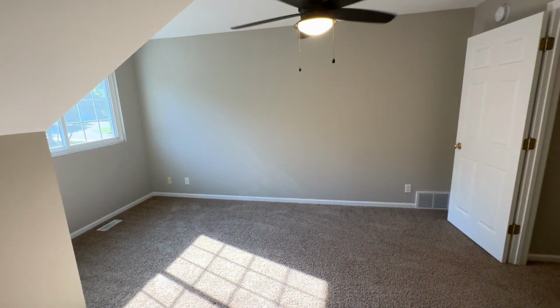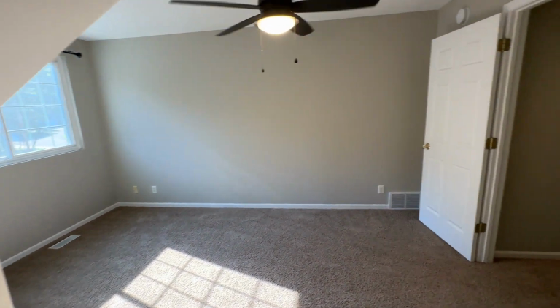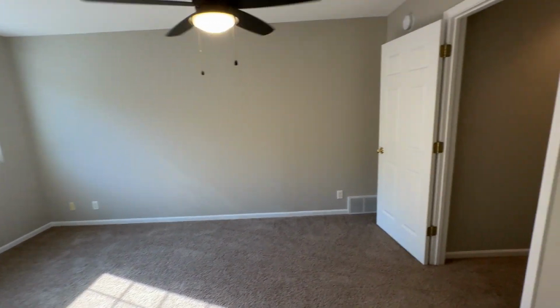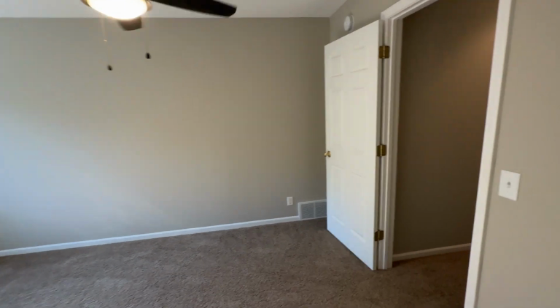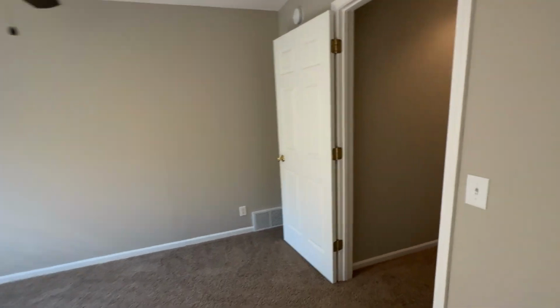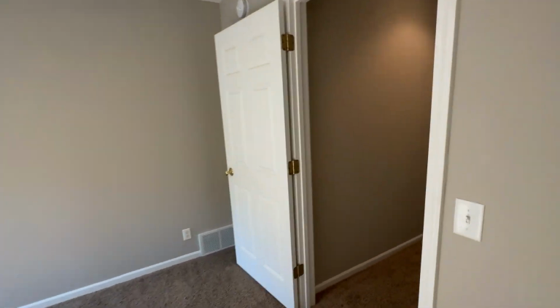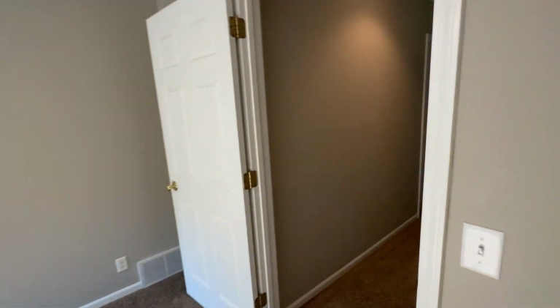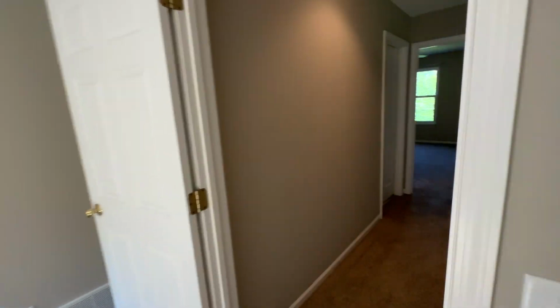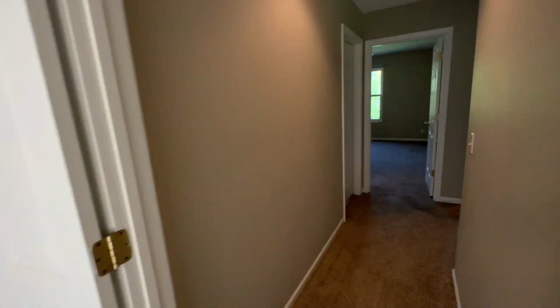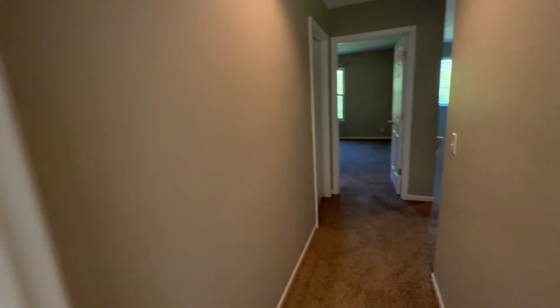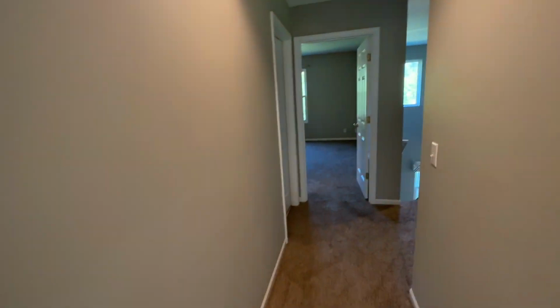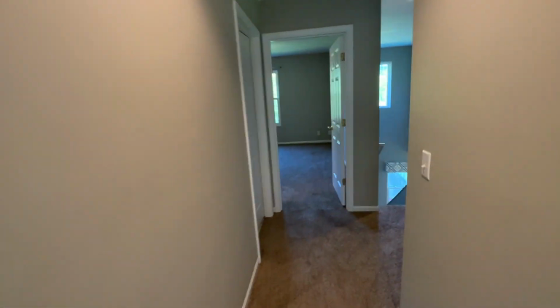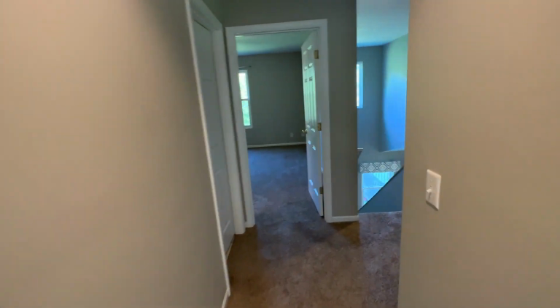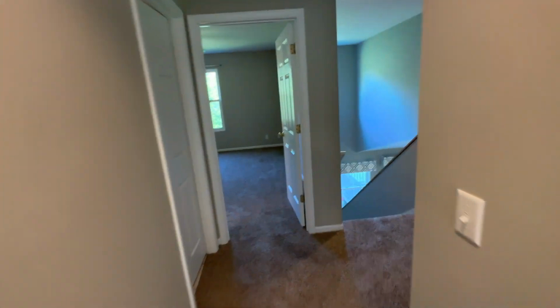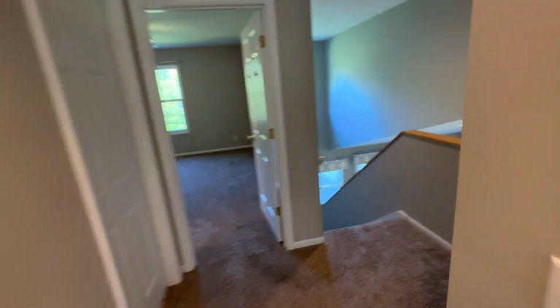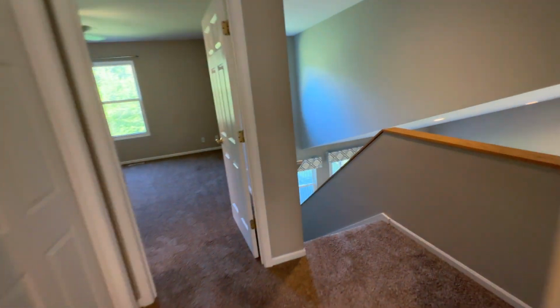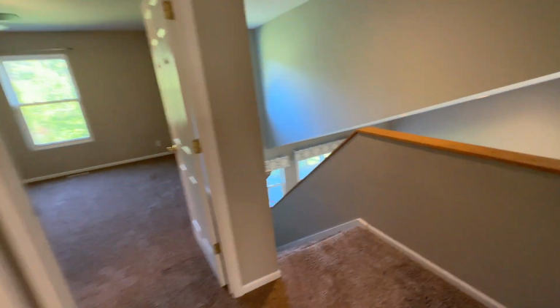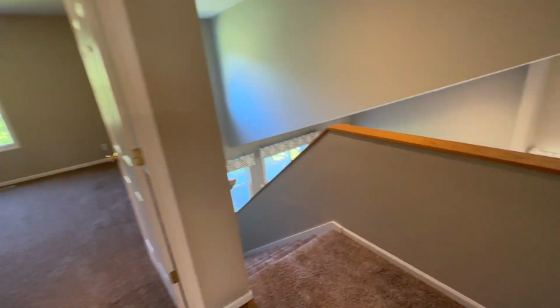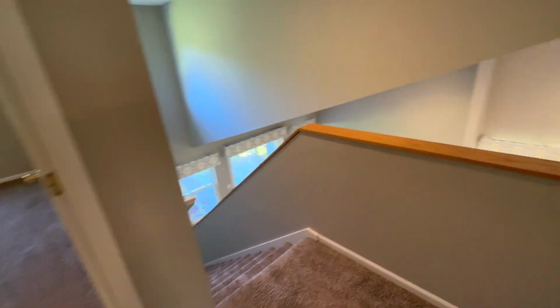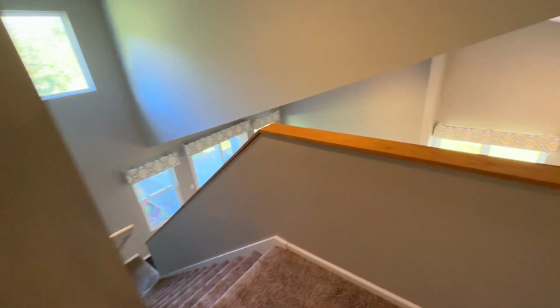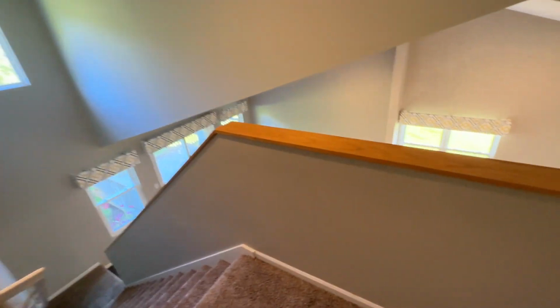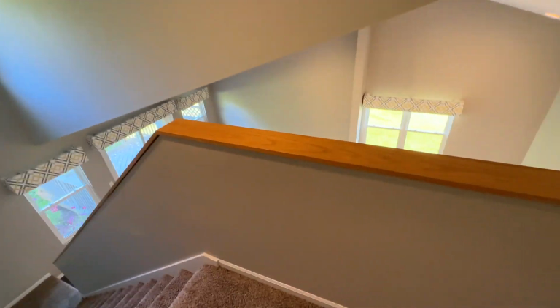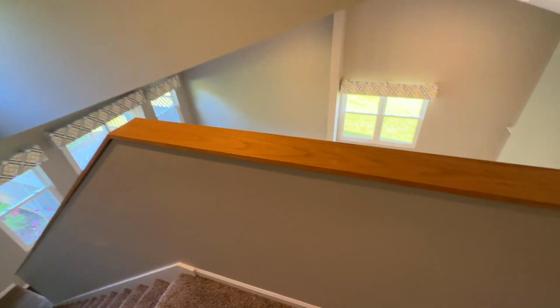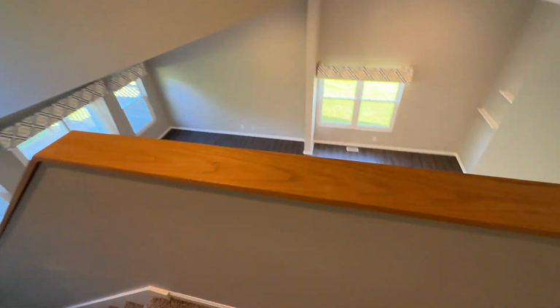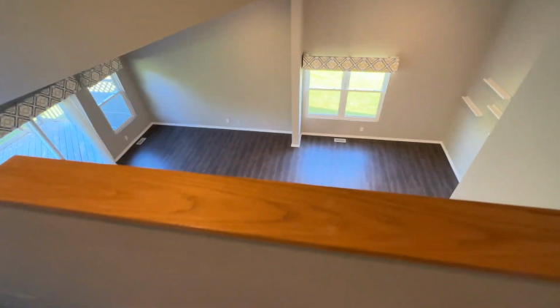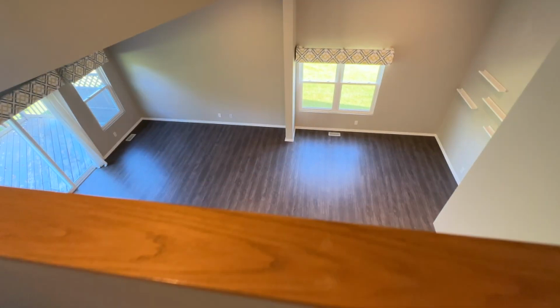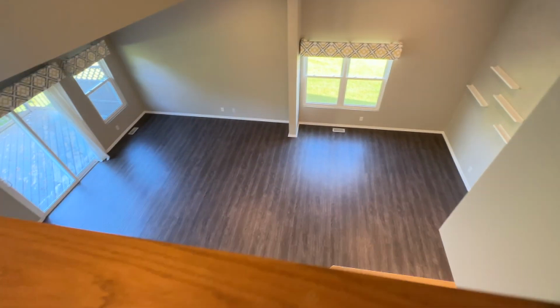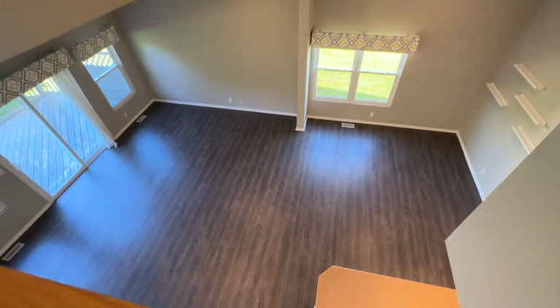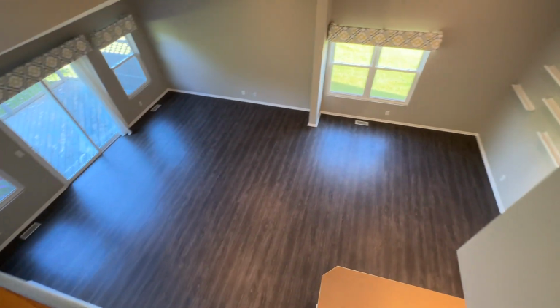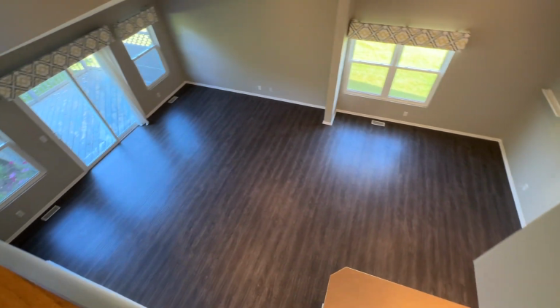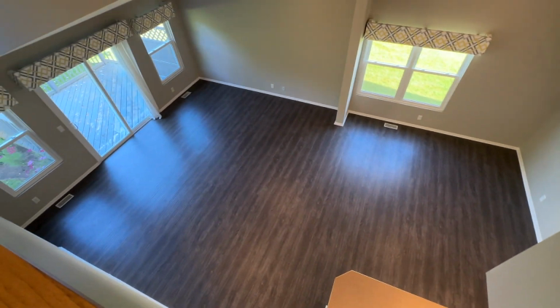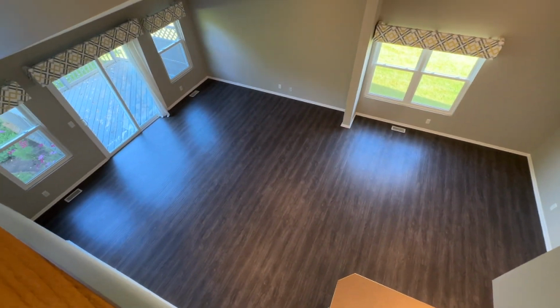This is 17336 Hazel Street in Spring Lake. Thank you for watching this video tour from Access Property Management.